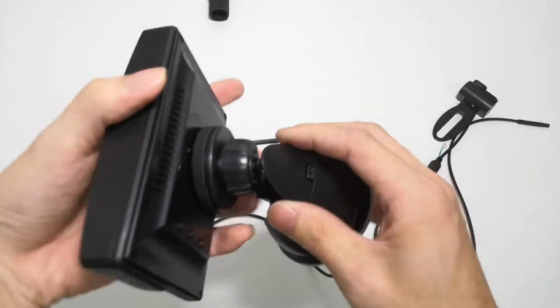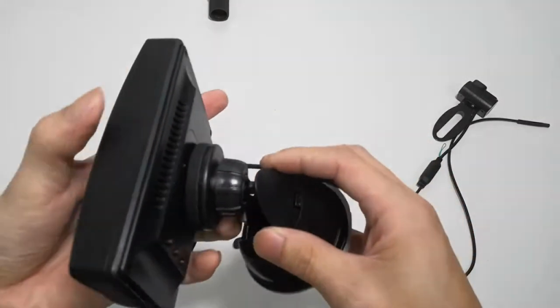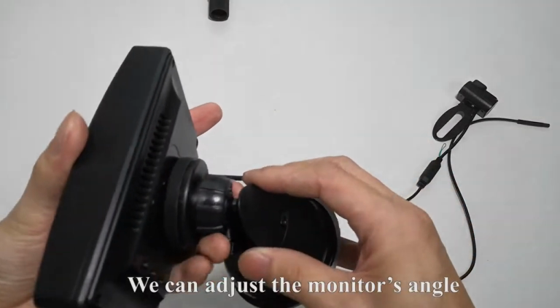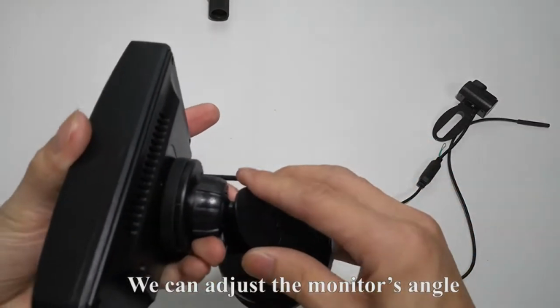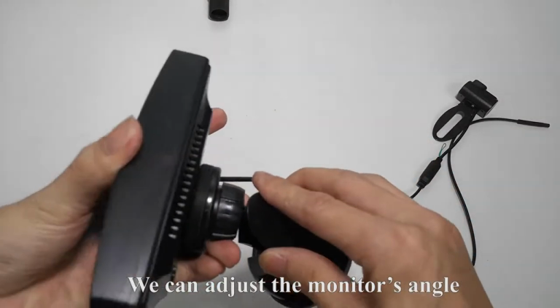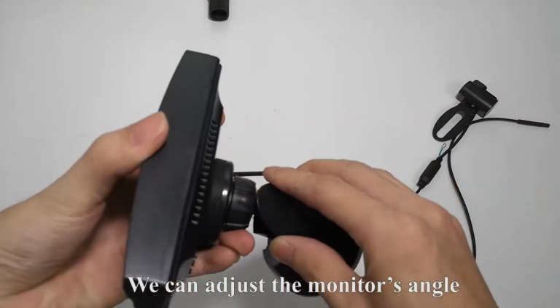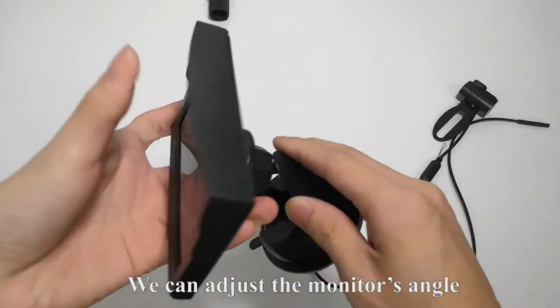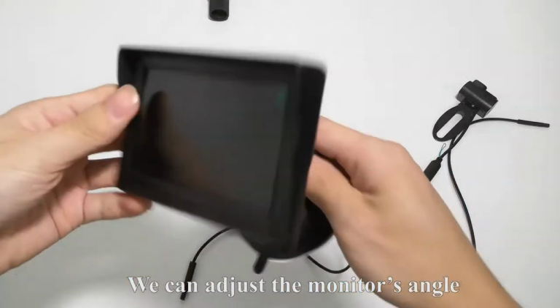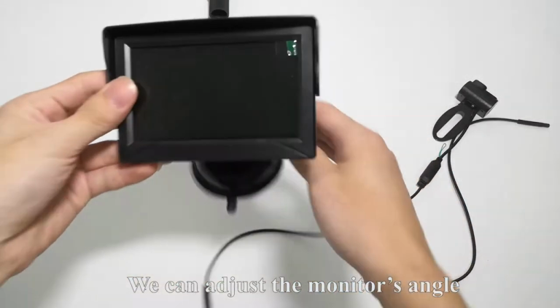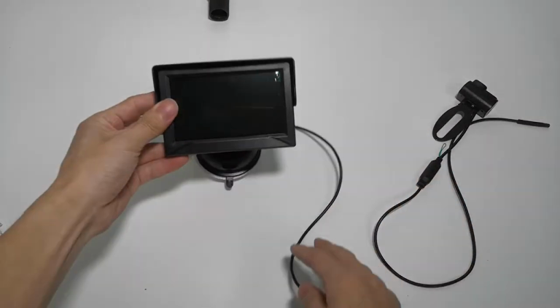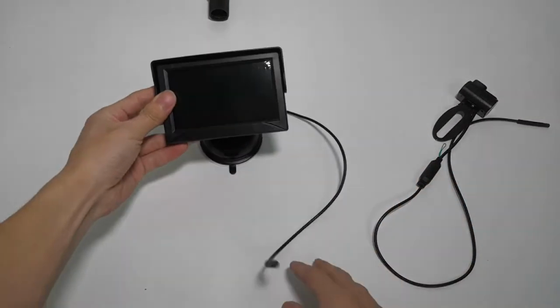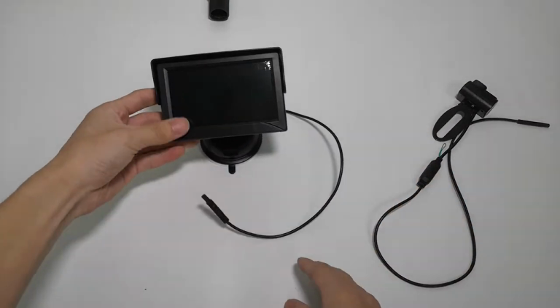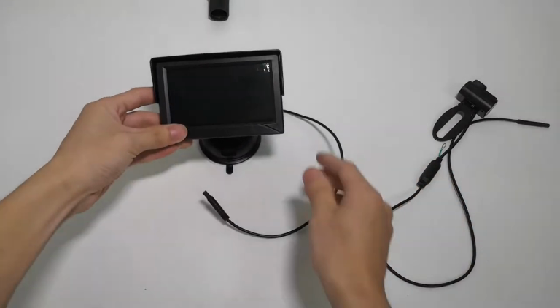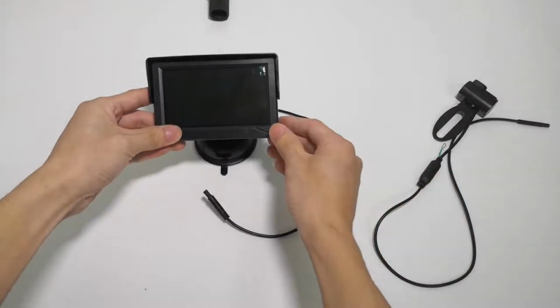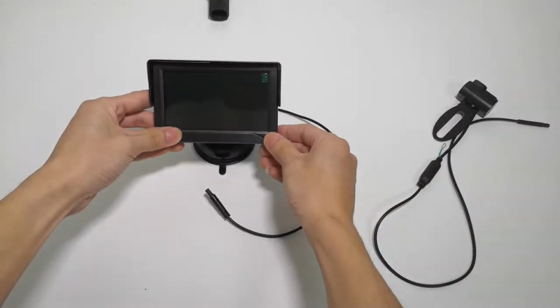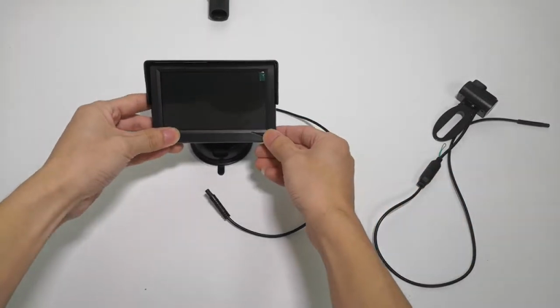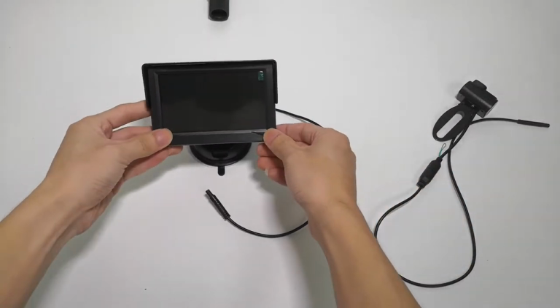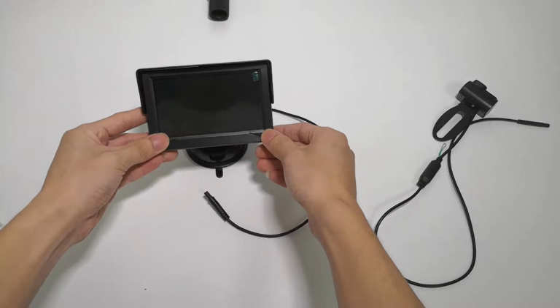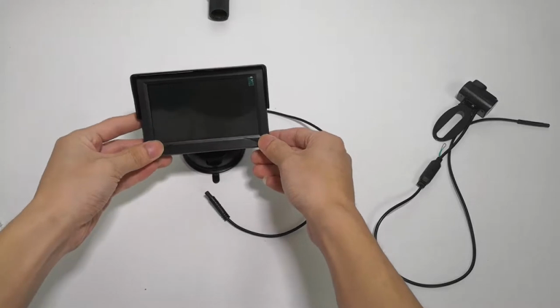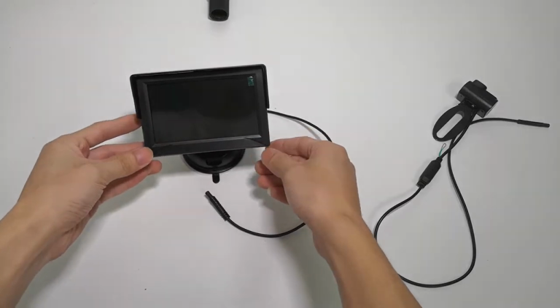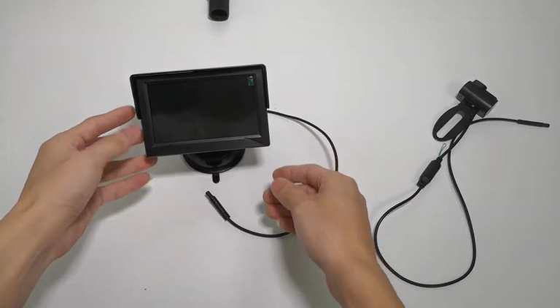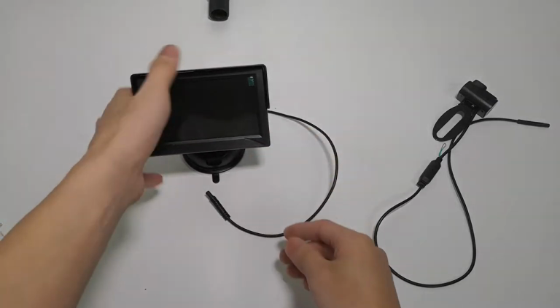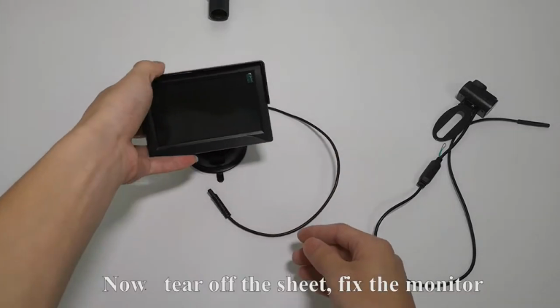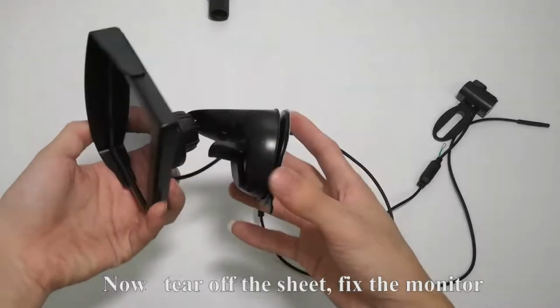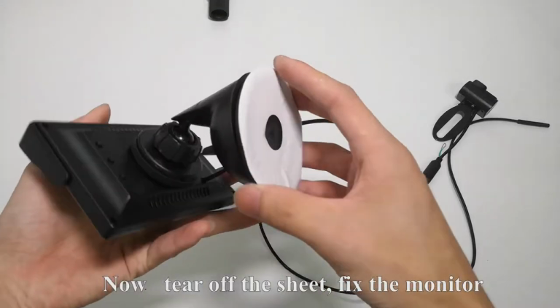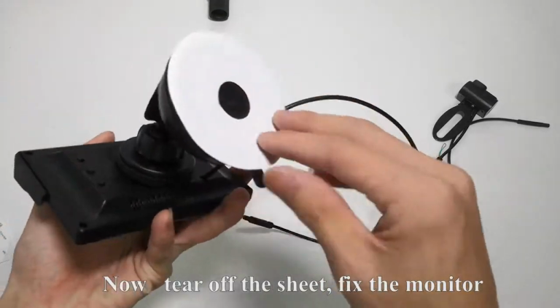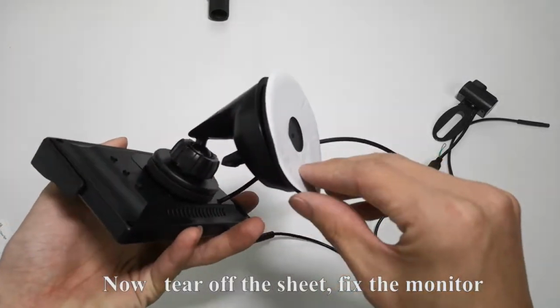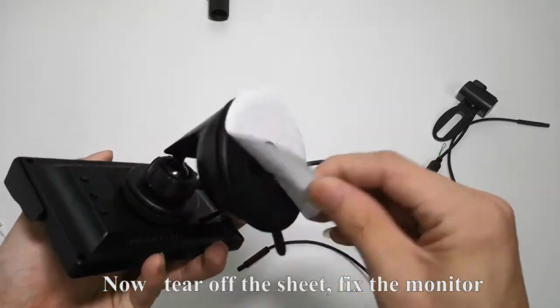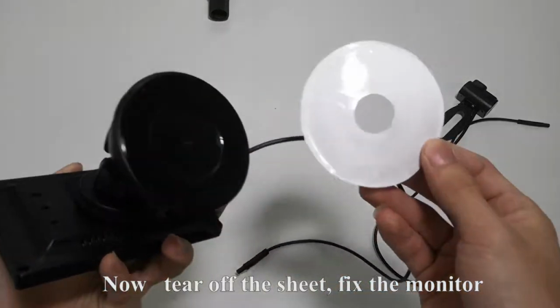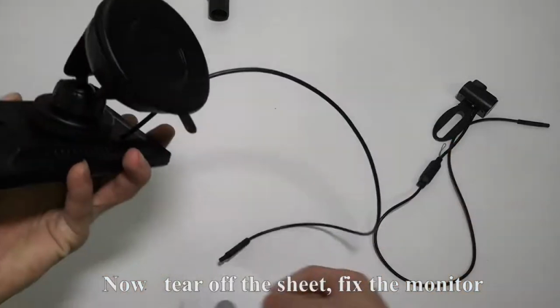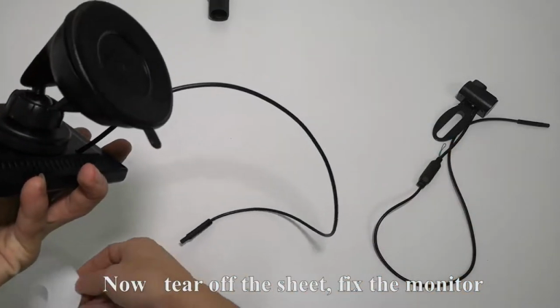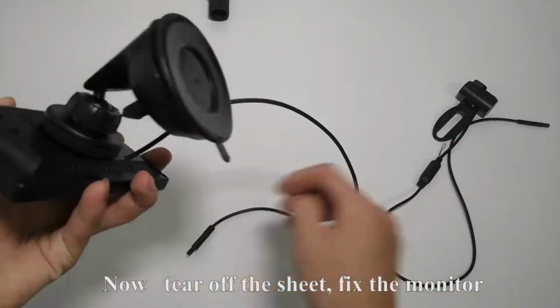We can adjust the monitor's angle. Now, tear off the sheet to fix the monitor.